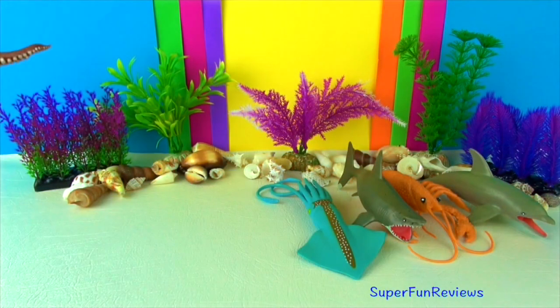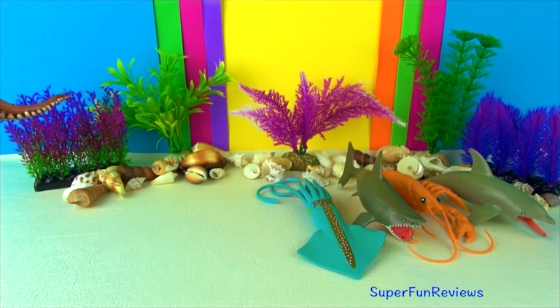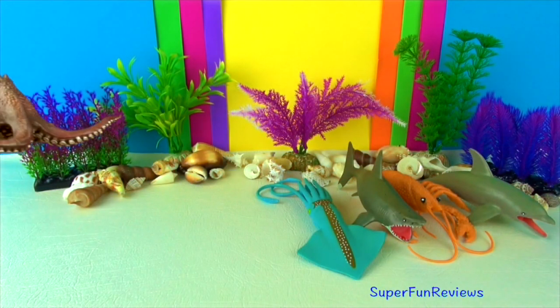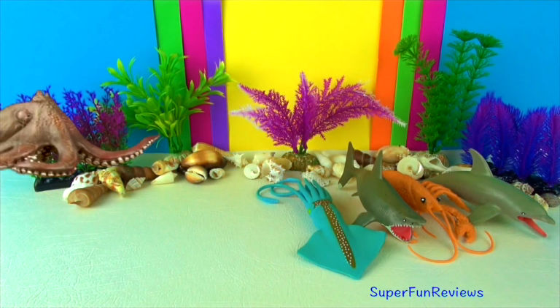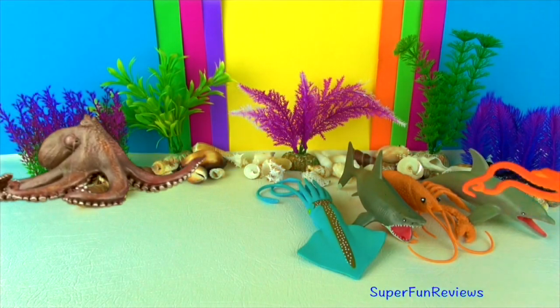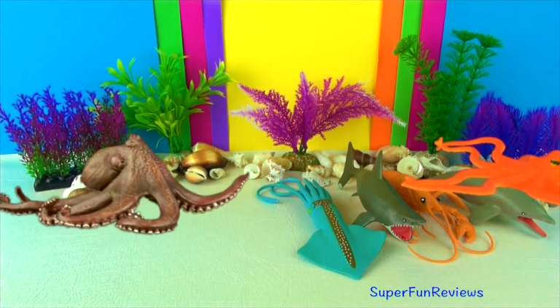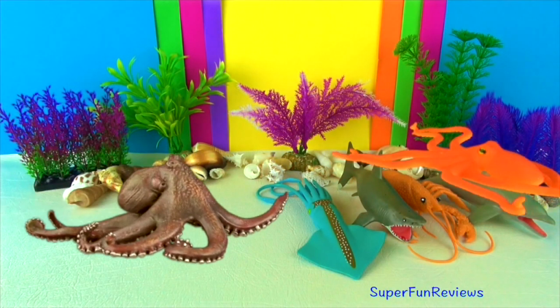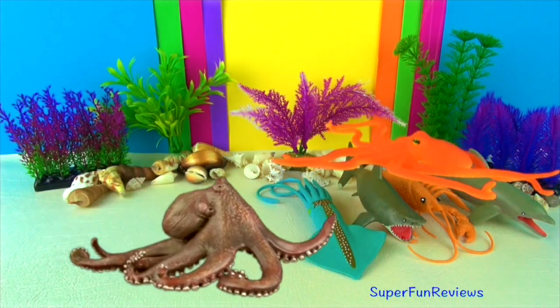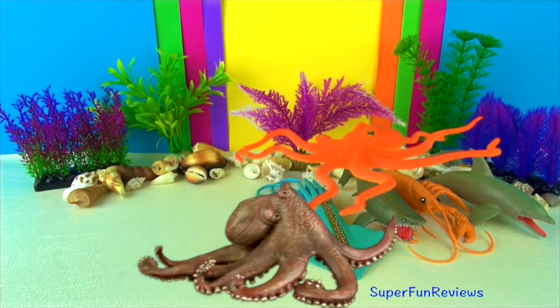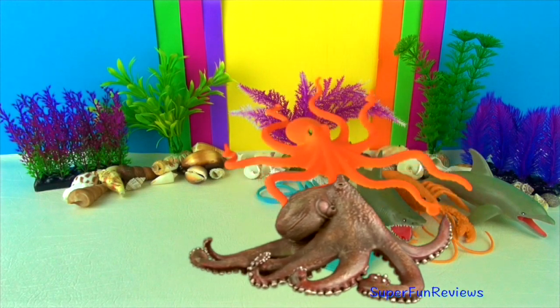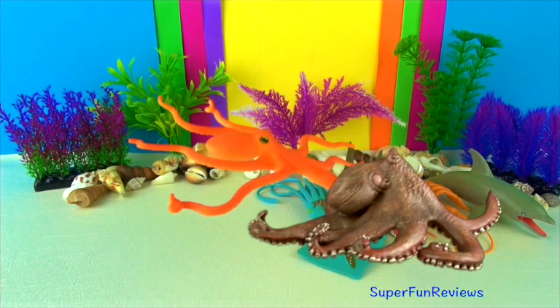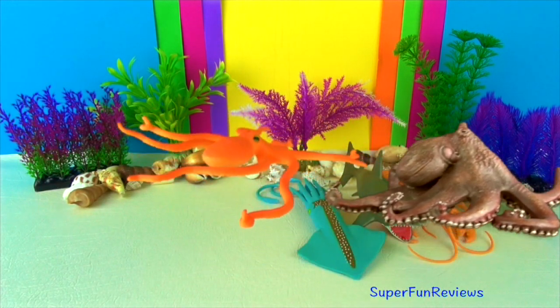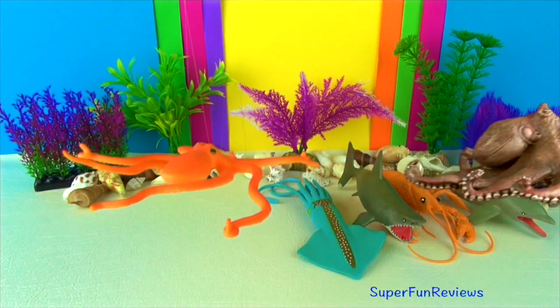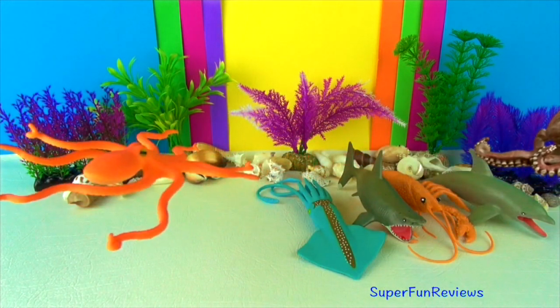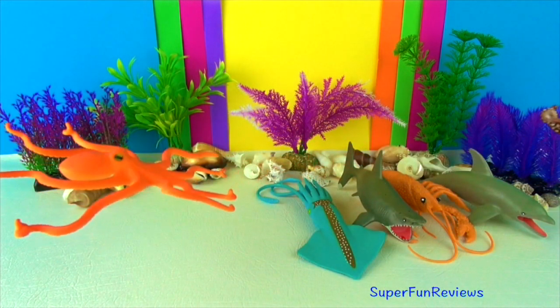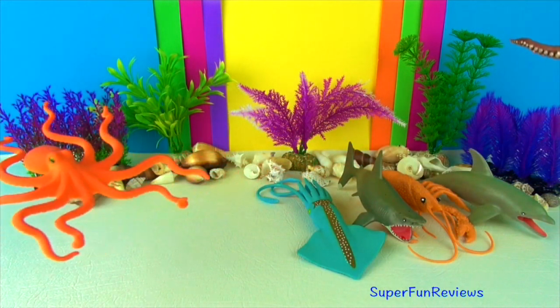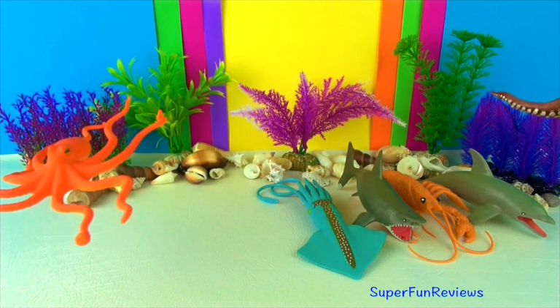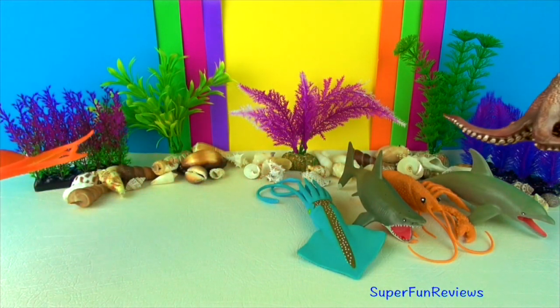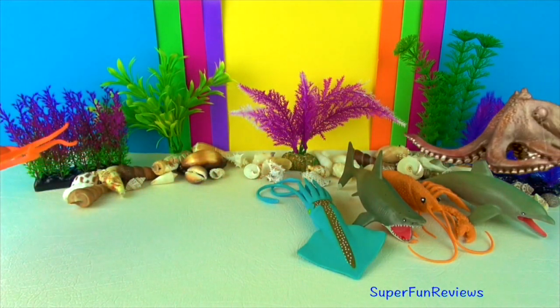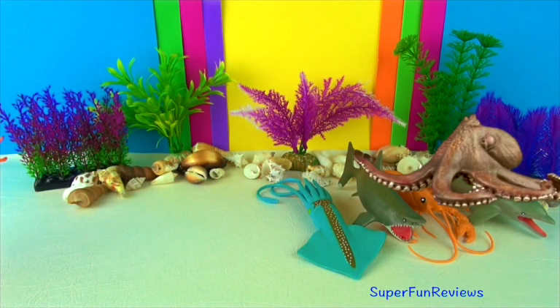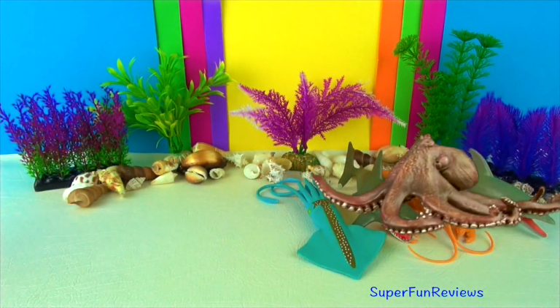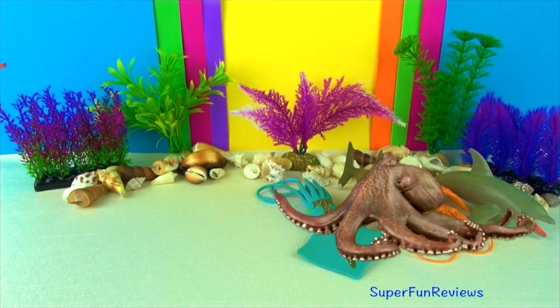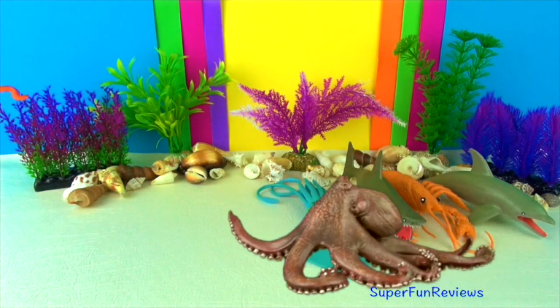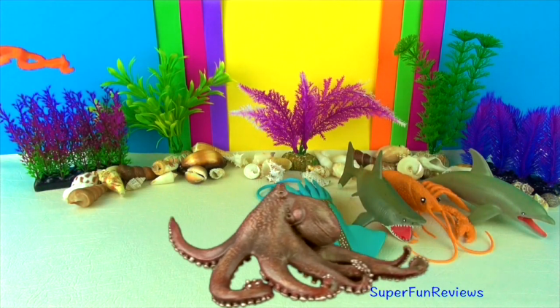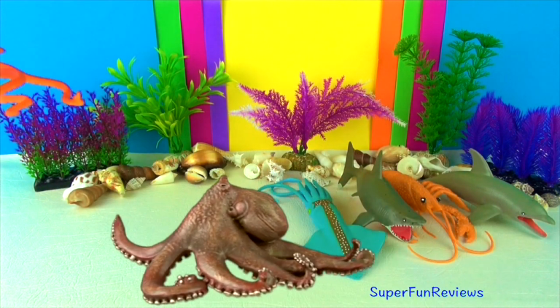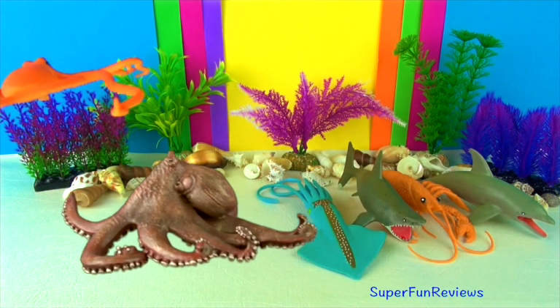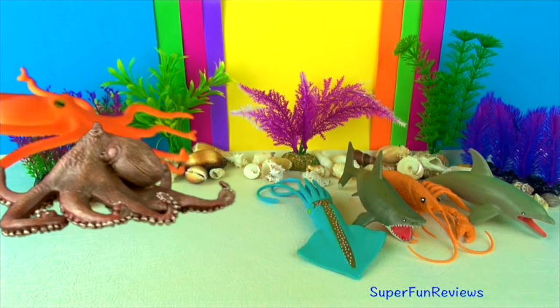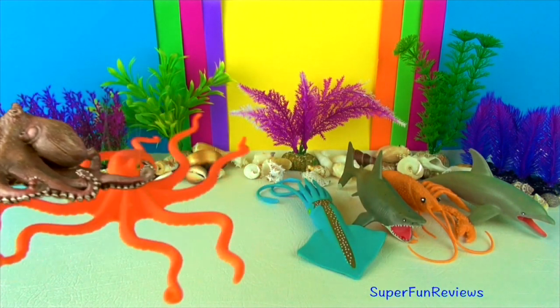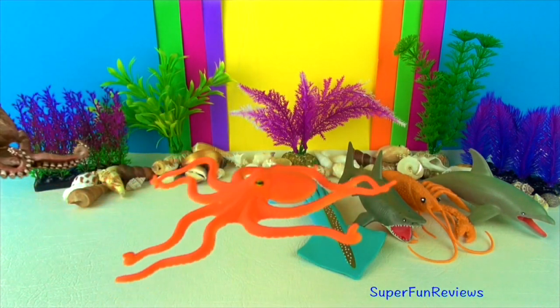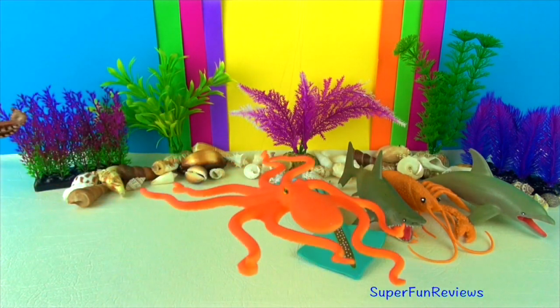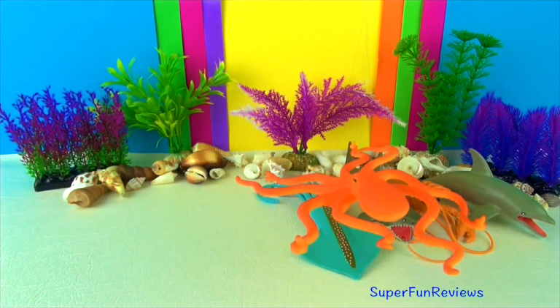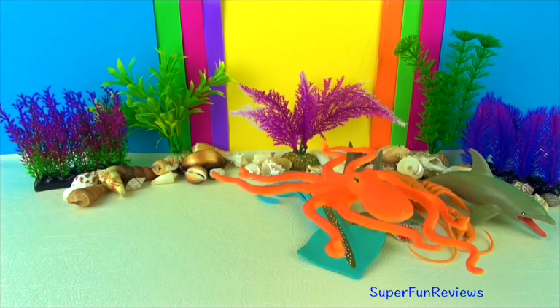They move forward by expelling water through their mantles. They are able to squeeze into small cracks and crevices to escape predators. They are able to regrow a lost arm. They also have beak-like jaws that can deliver a nasty bite.